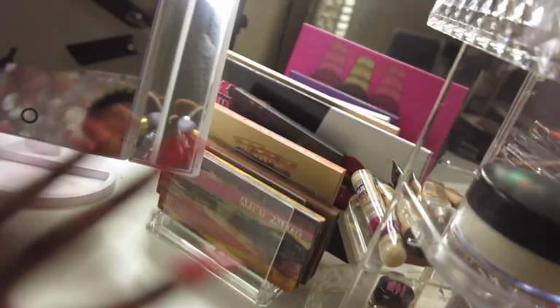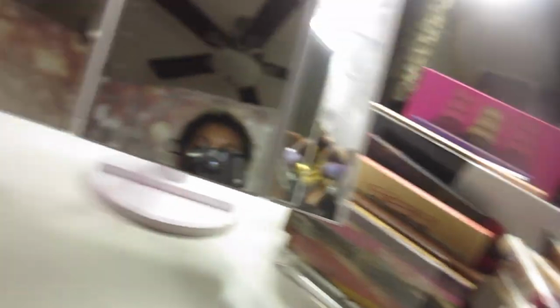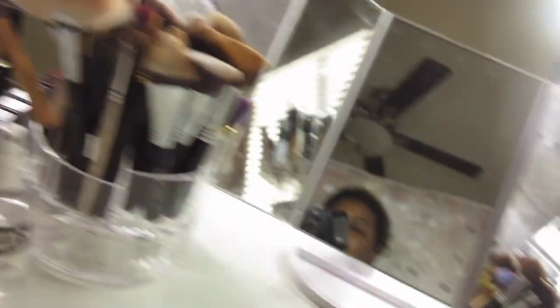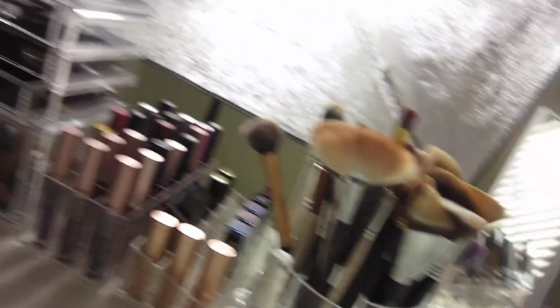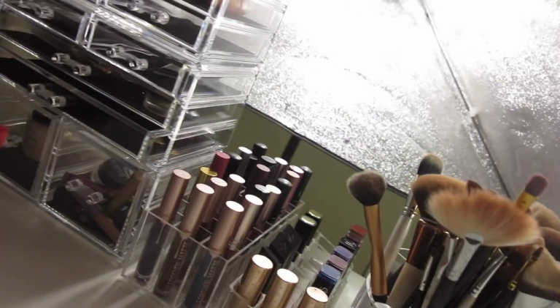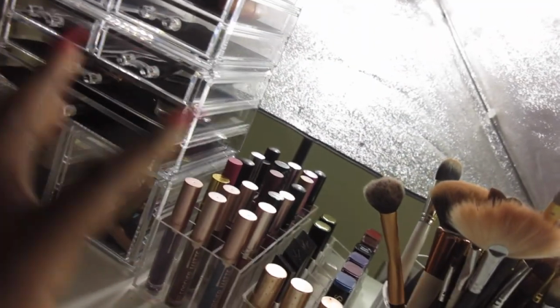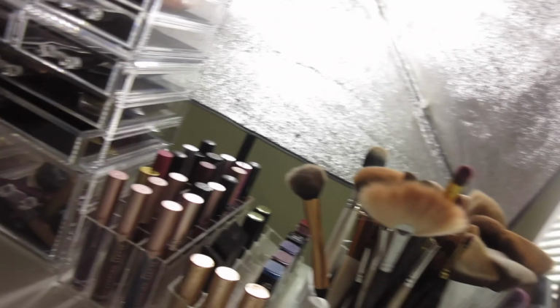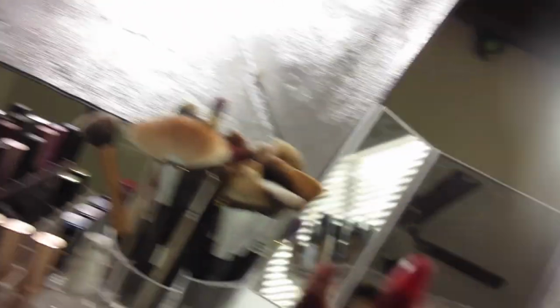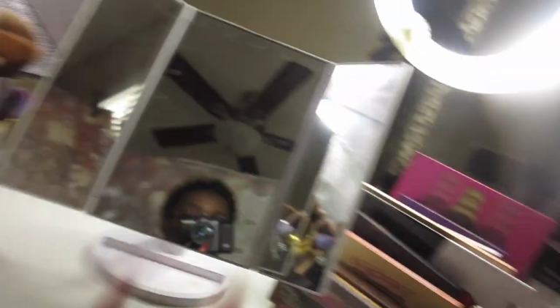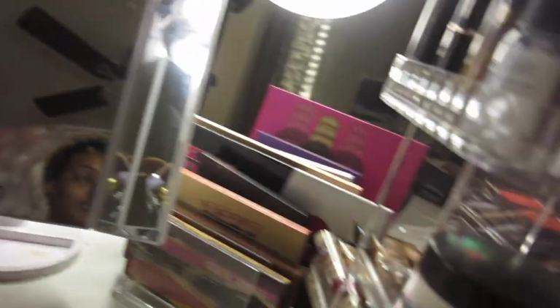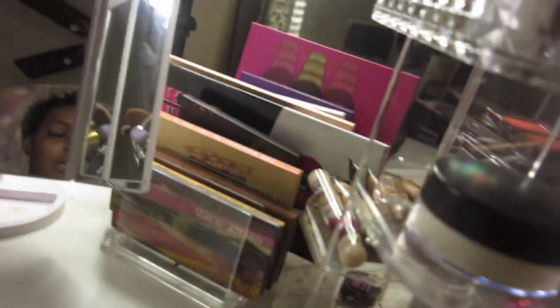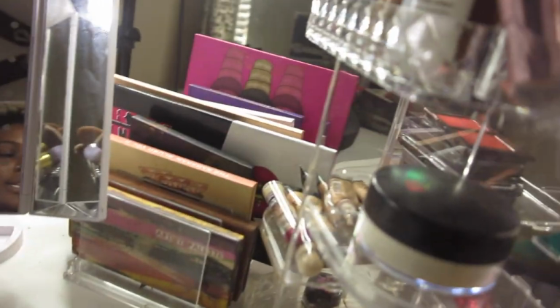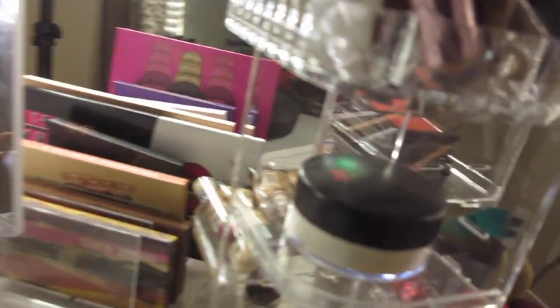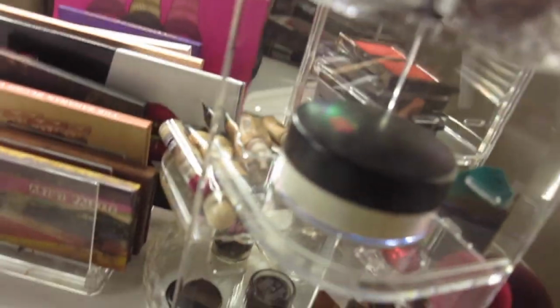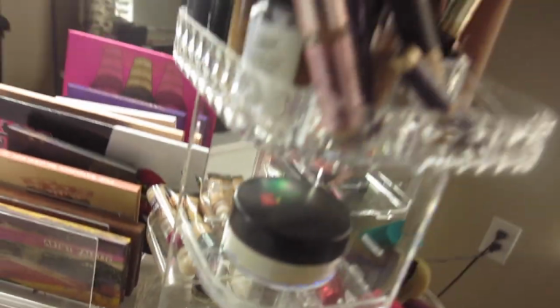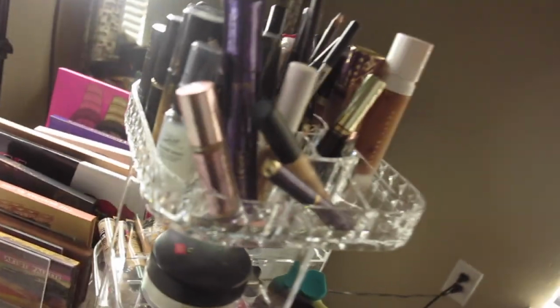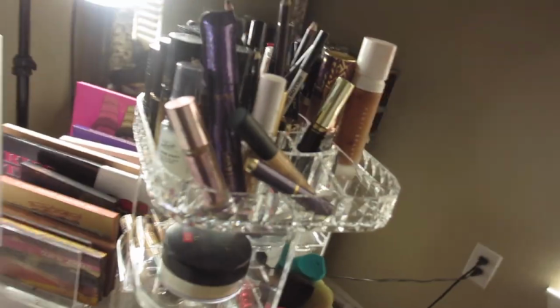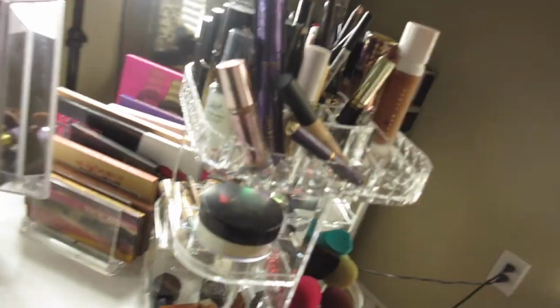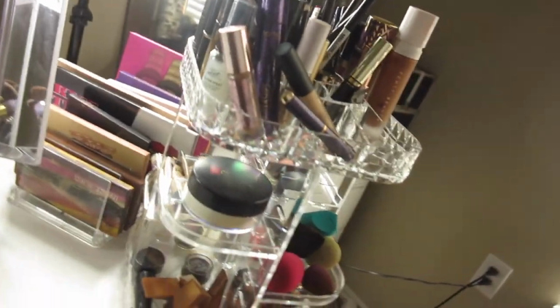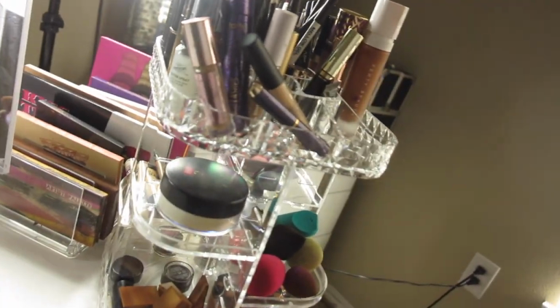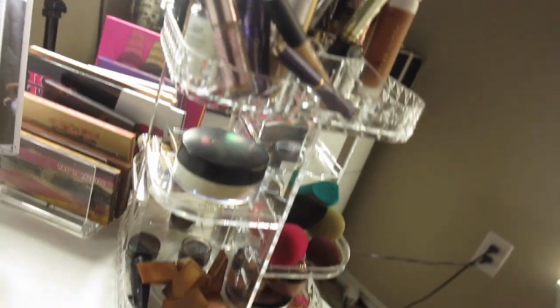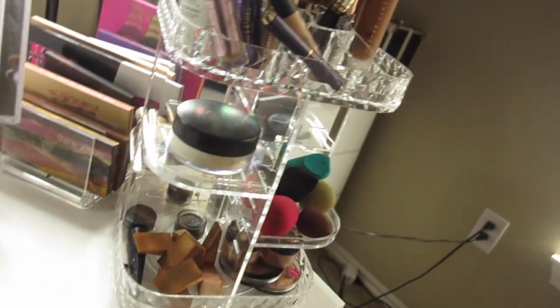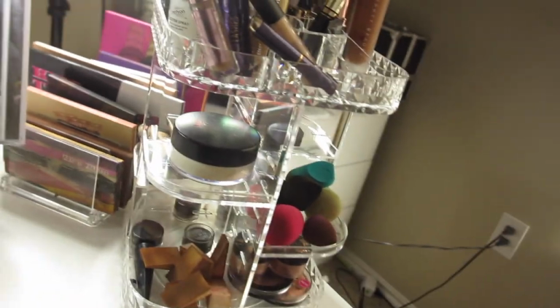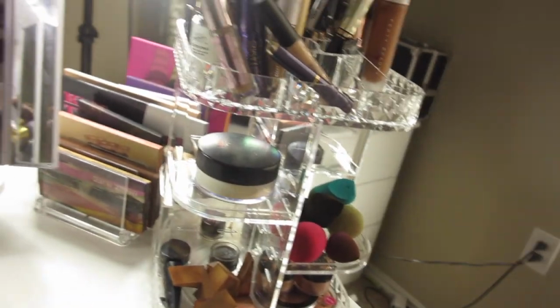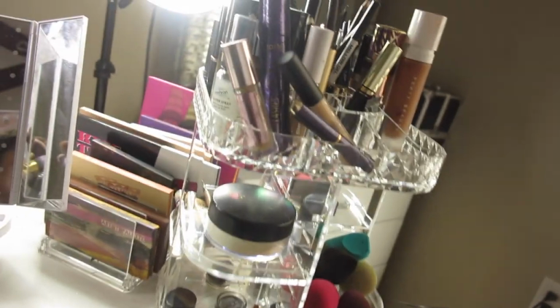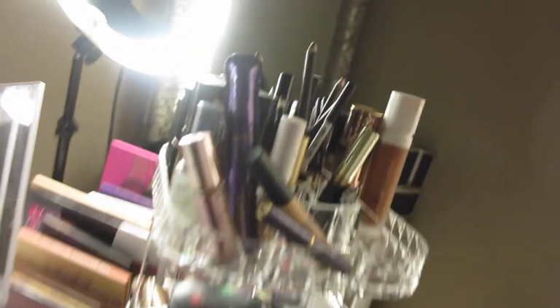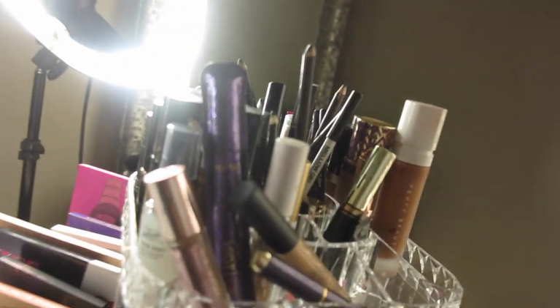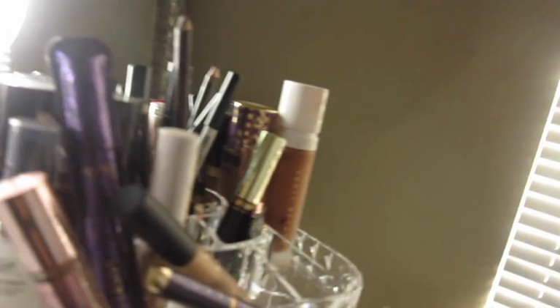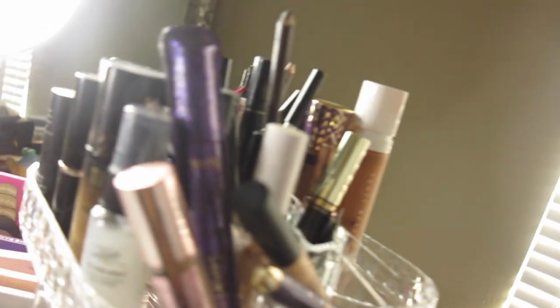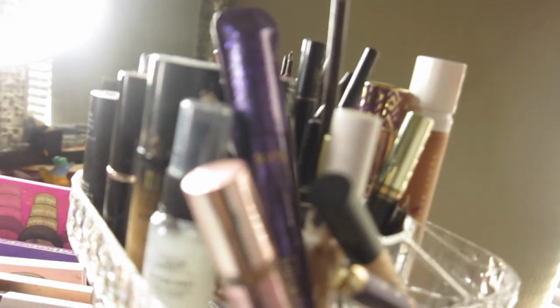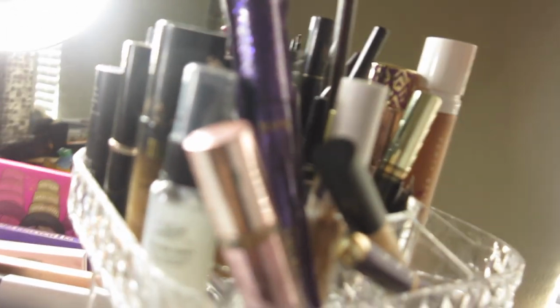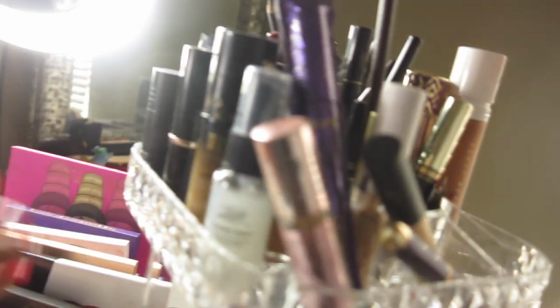This is the last acrylic set, and by the way, all of these things — the mirror, the acrylic sets, all of it — I got from Amazon. I'll be putting information about them below for those interested.